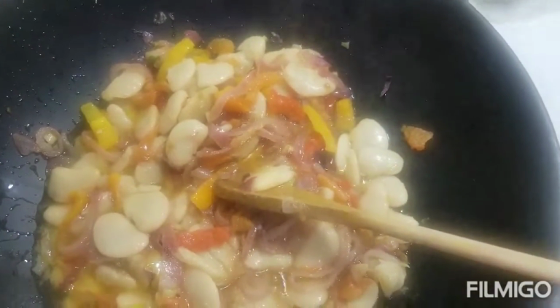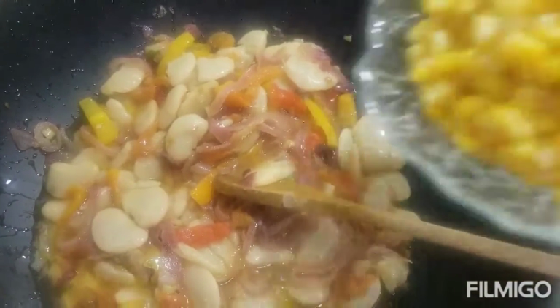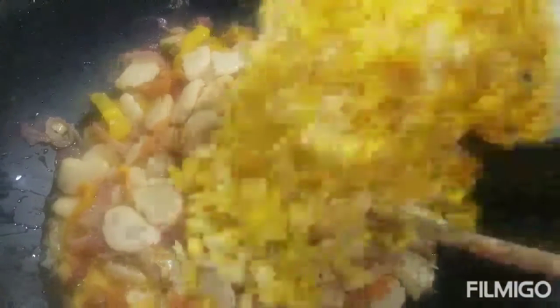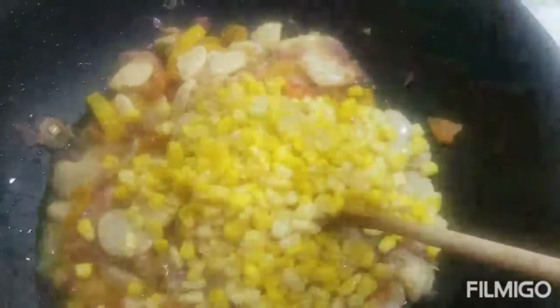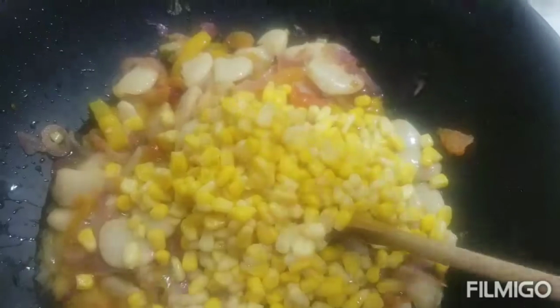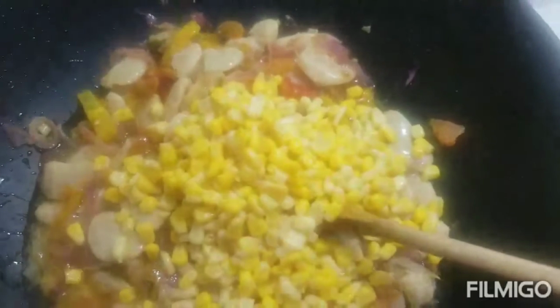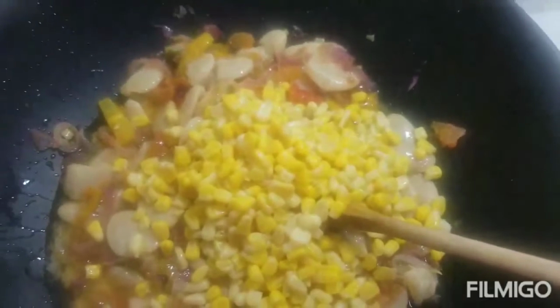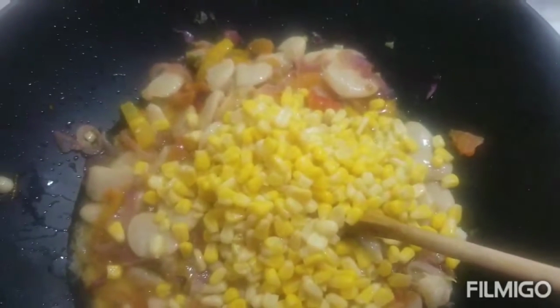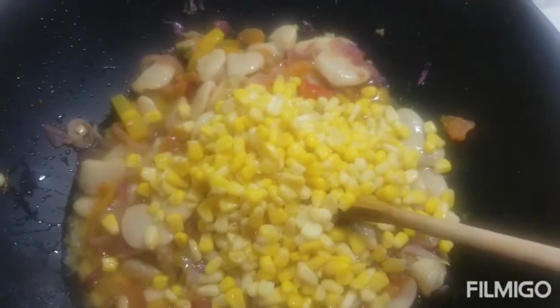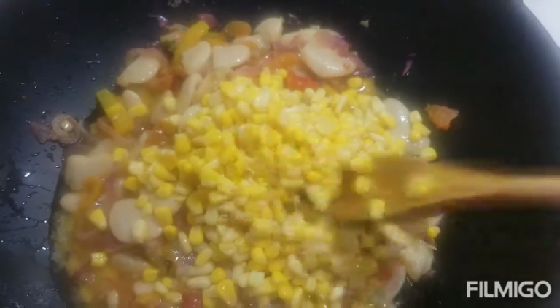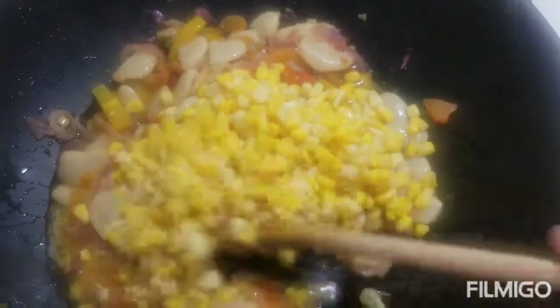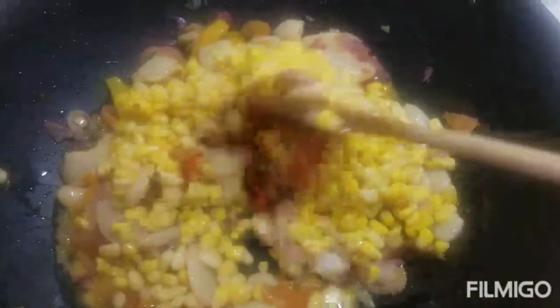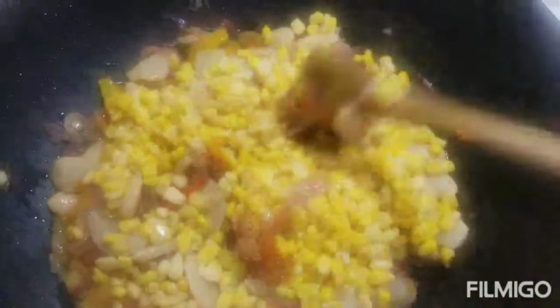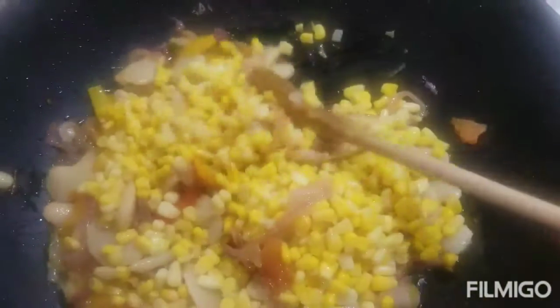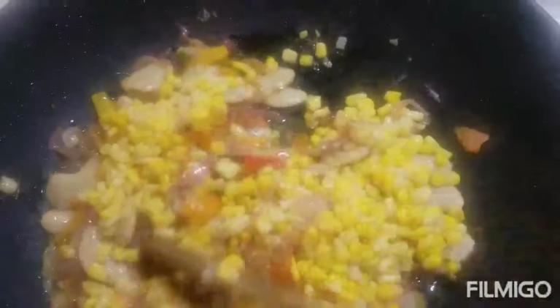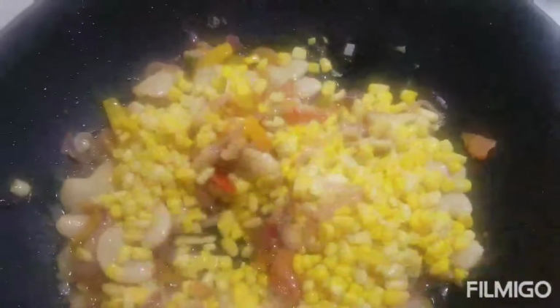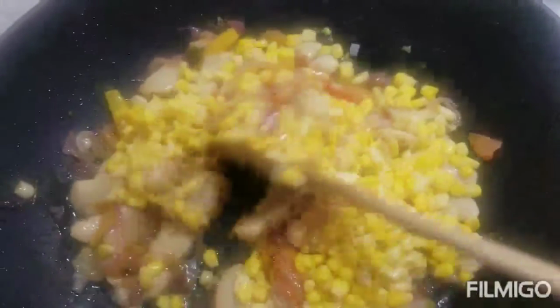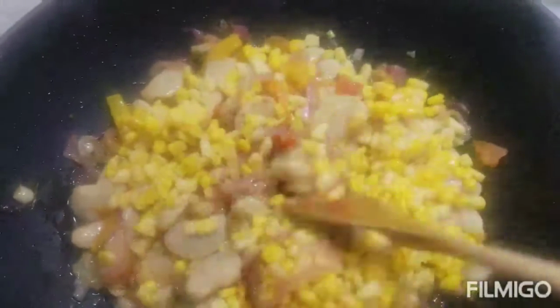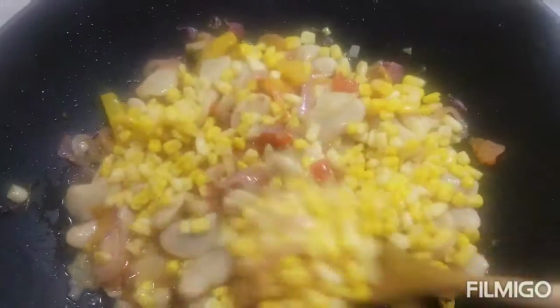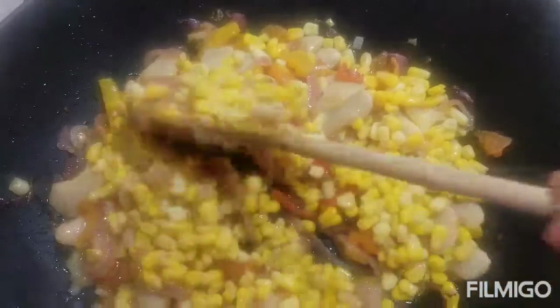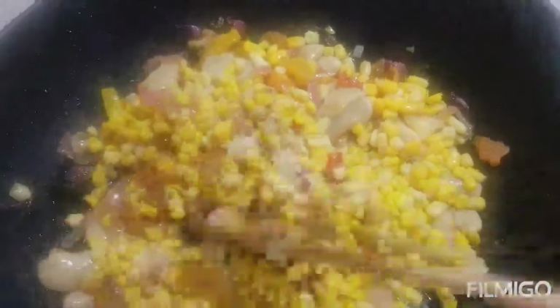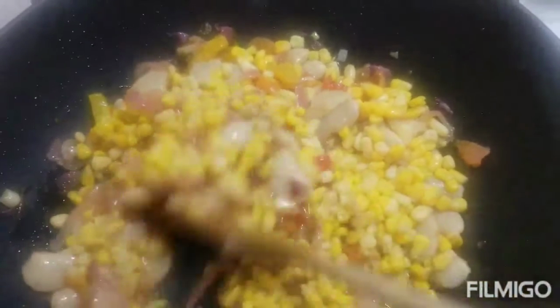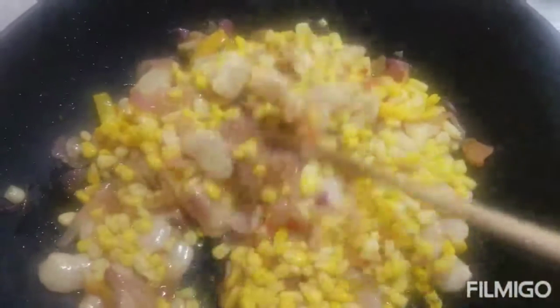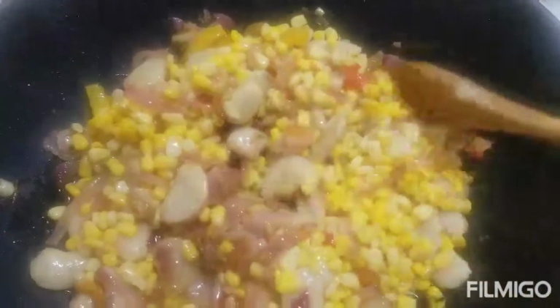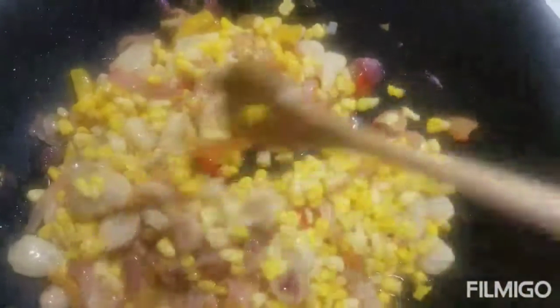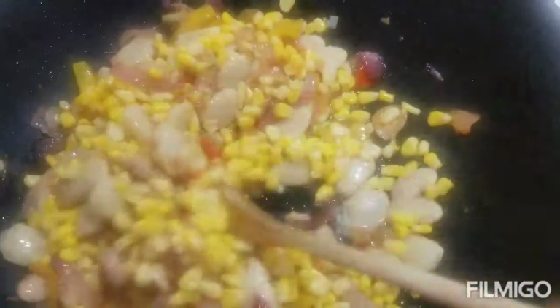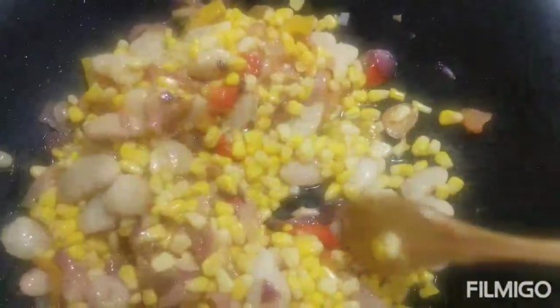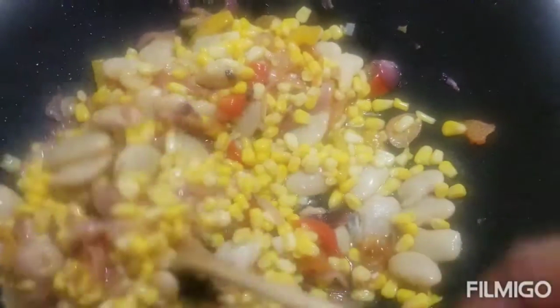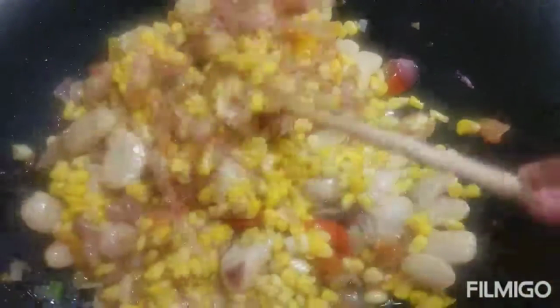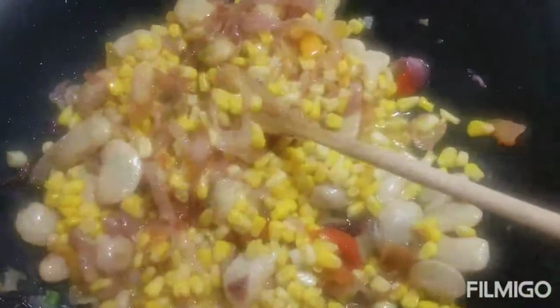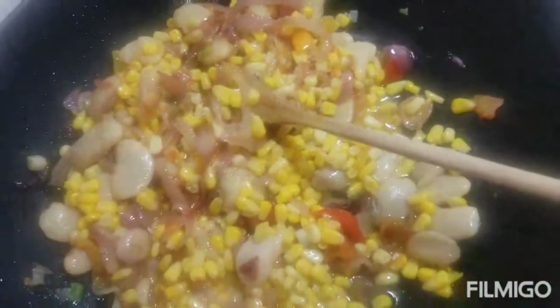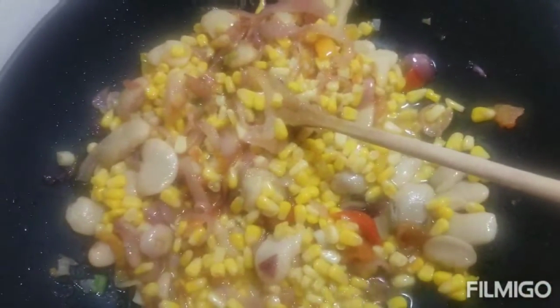I am now adding a tin of sweet corn. And that's my two-year-old daughter joining me in the kitchen.